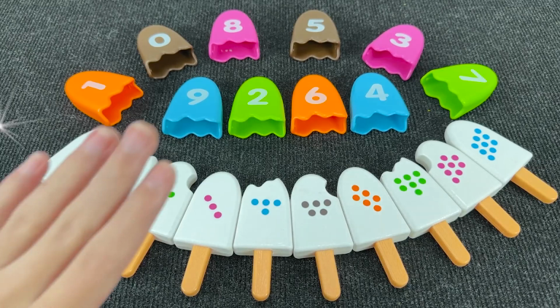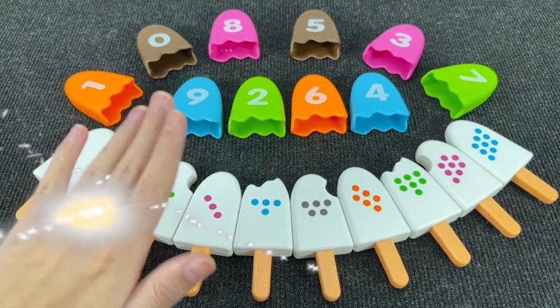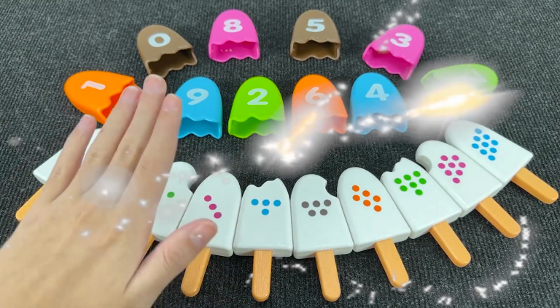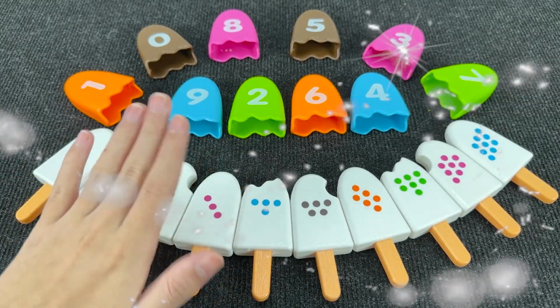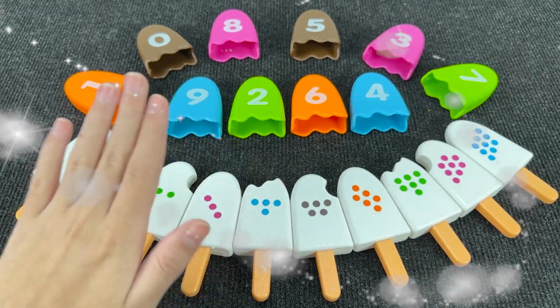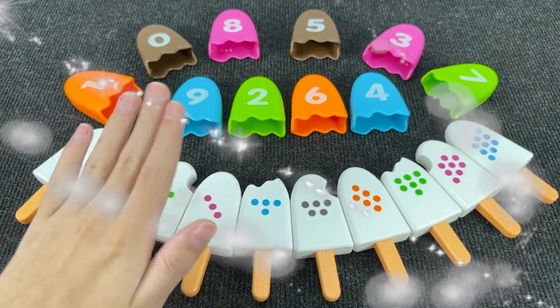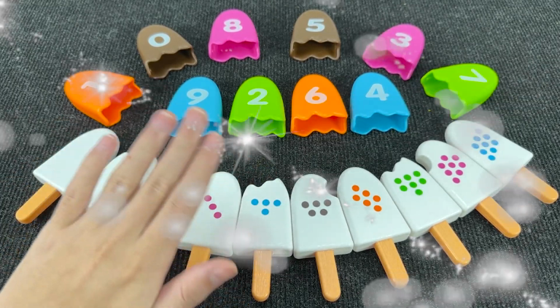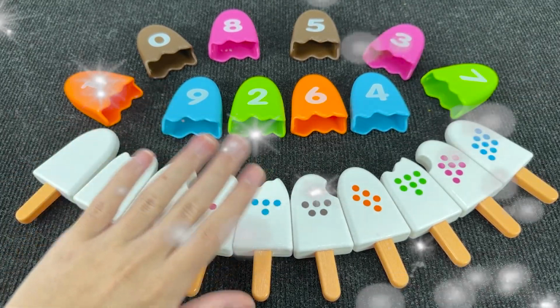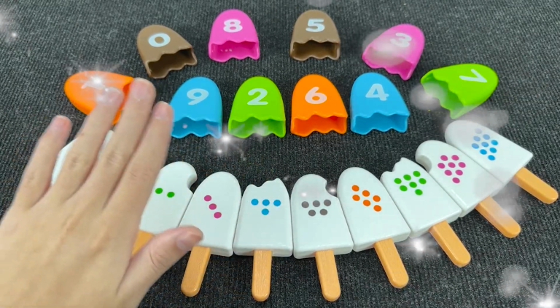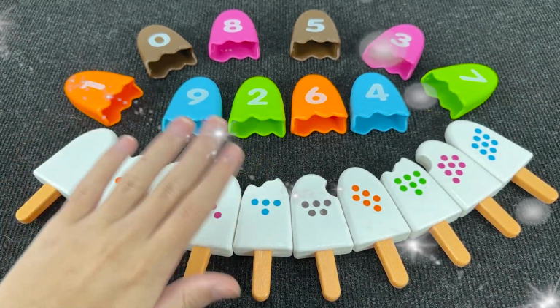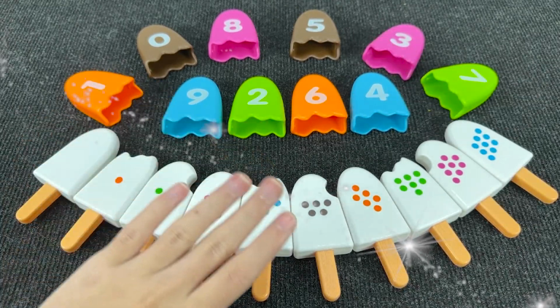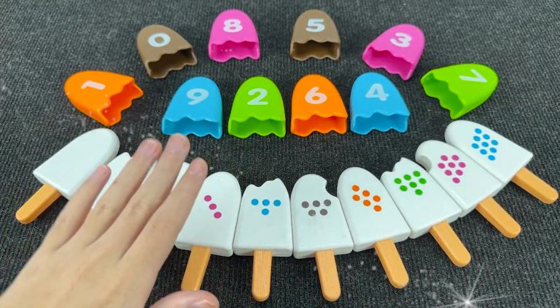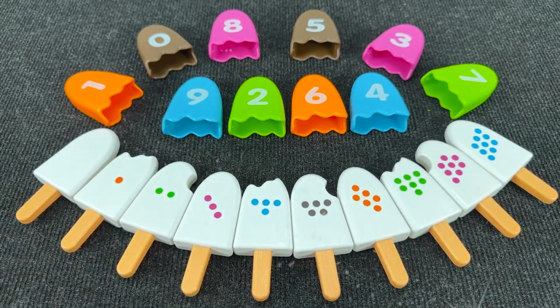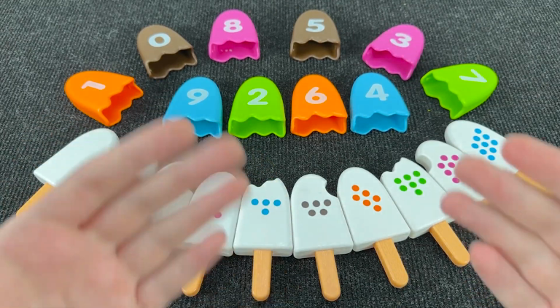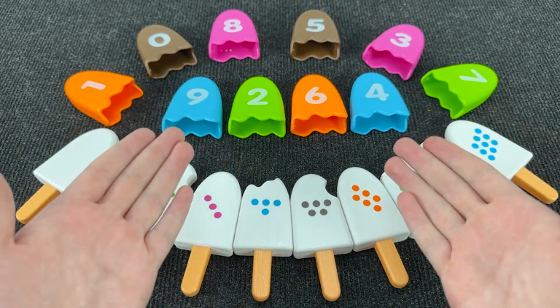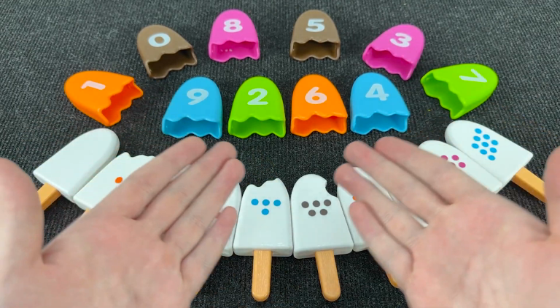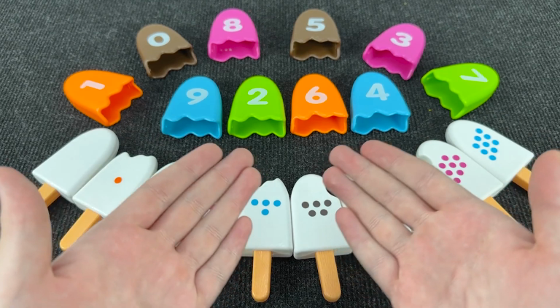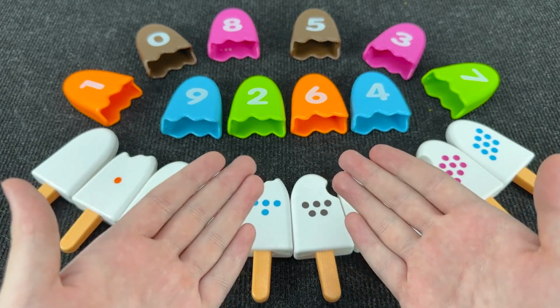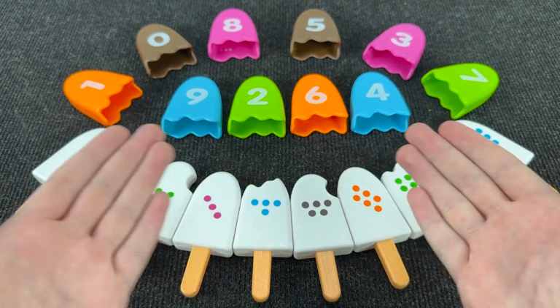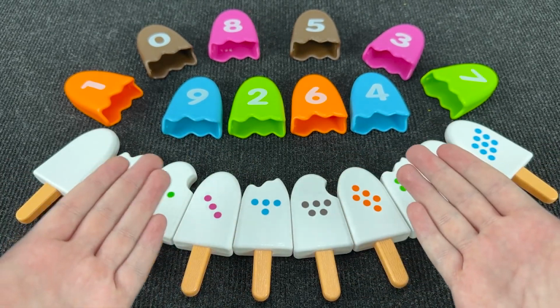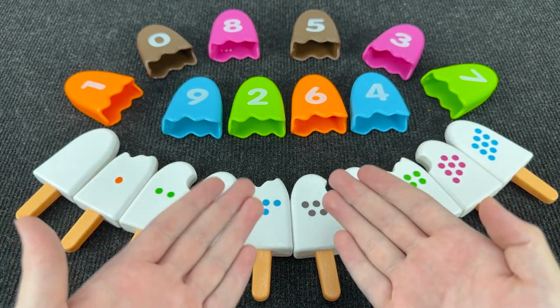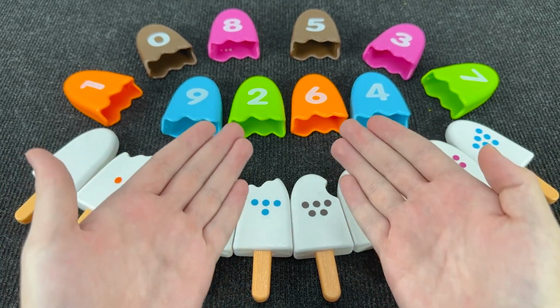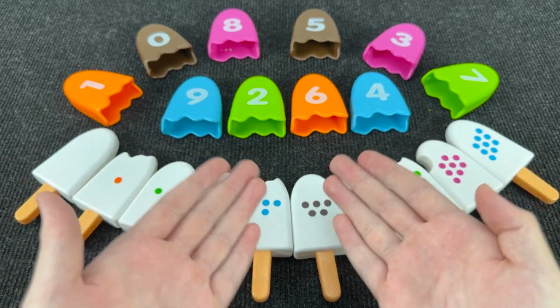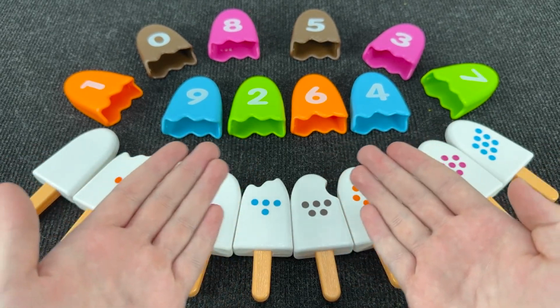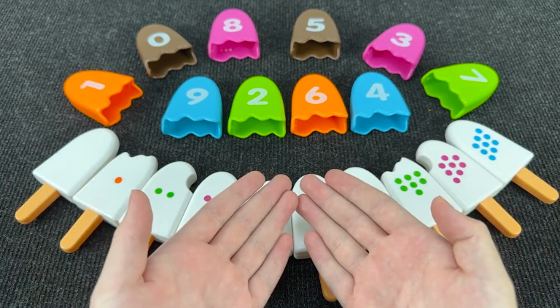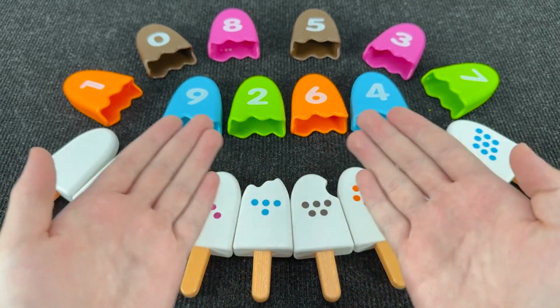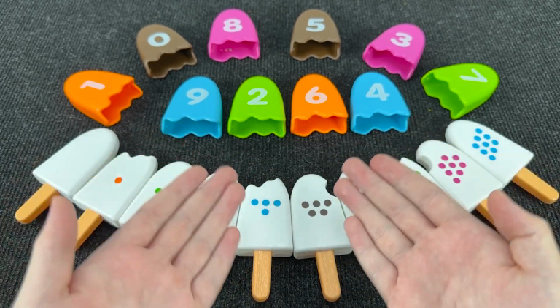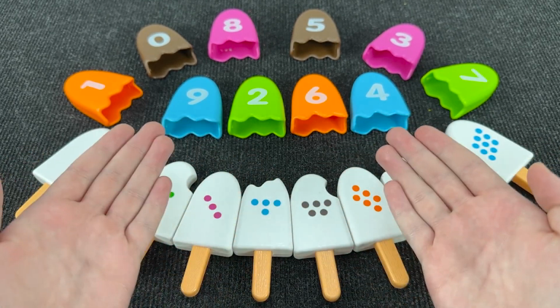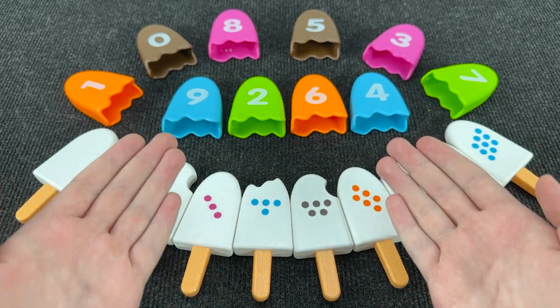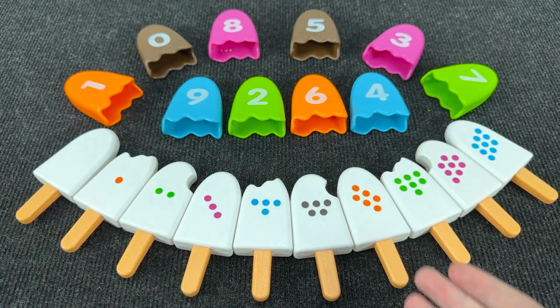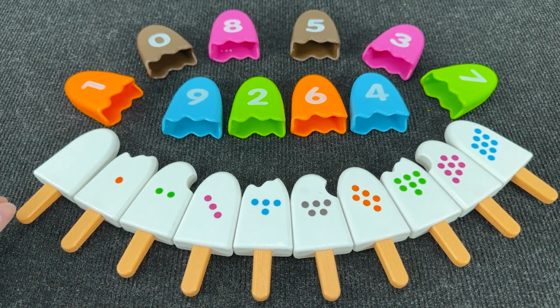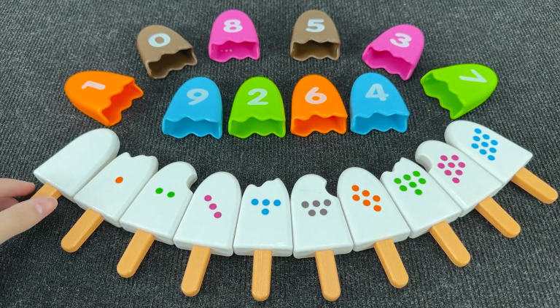Hello! Welcome to the Yermakov channel! Look, we have a puzzle right here! Today we need to pick up the right numbers for these ice creams. Can you help me? Let's go!